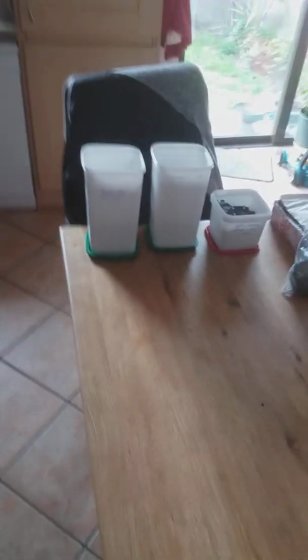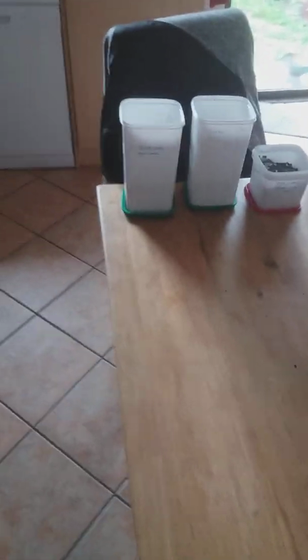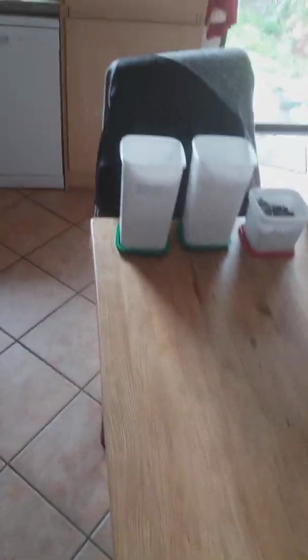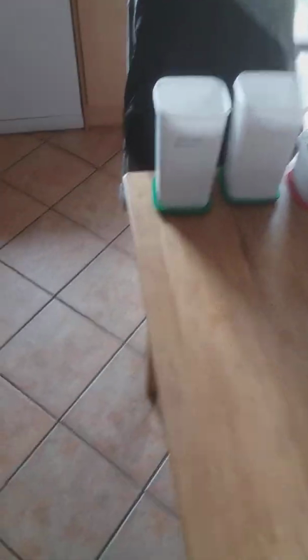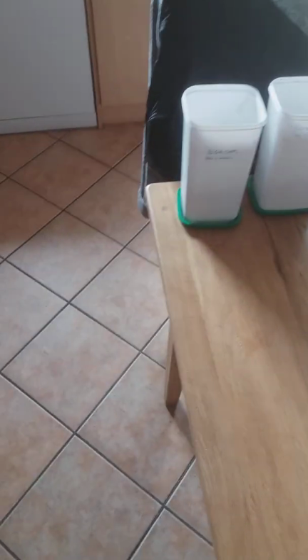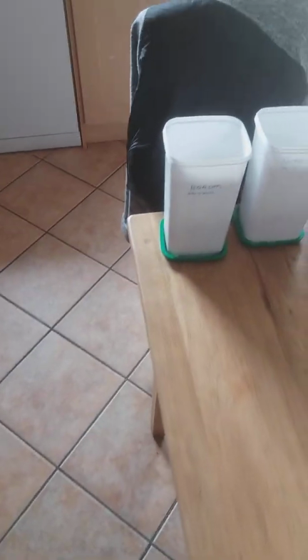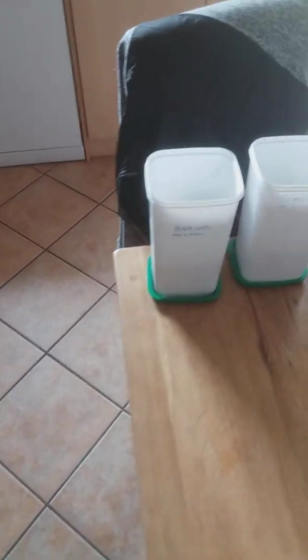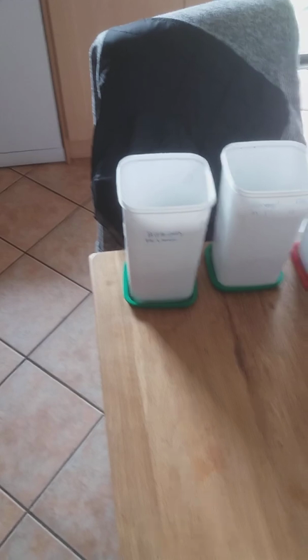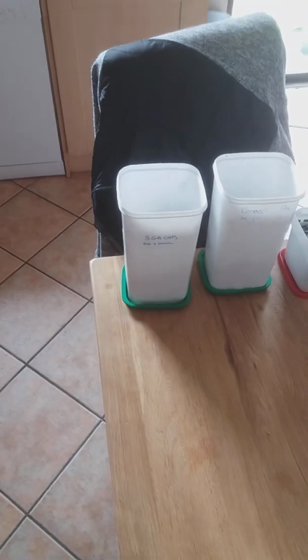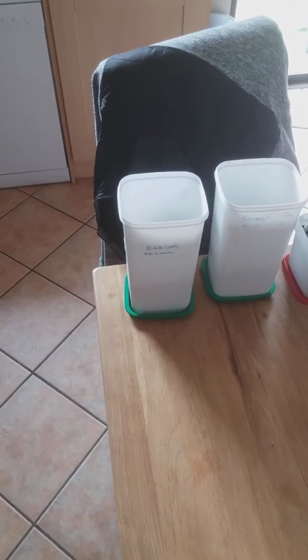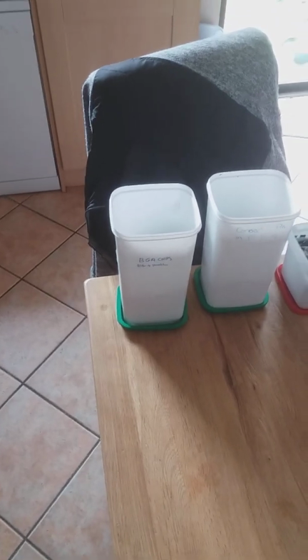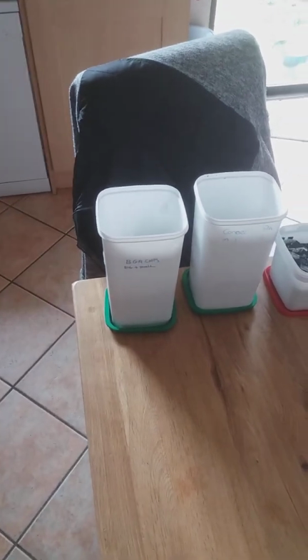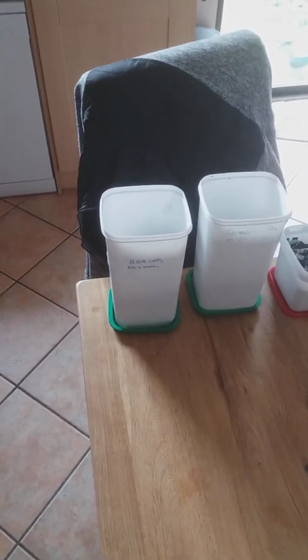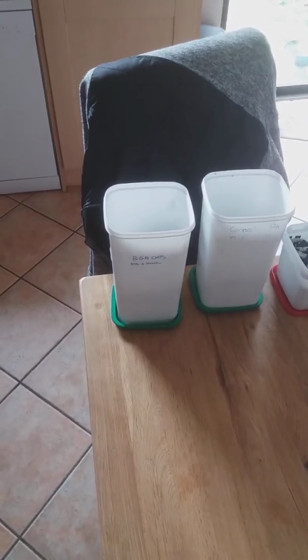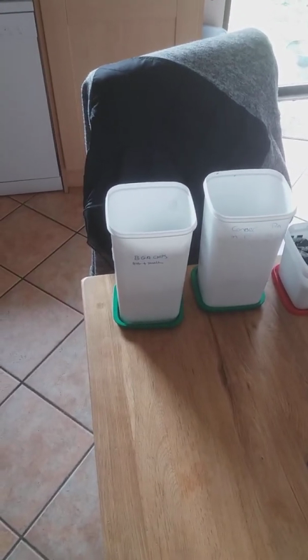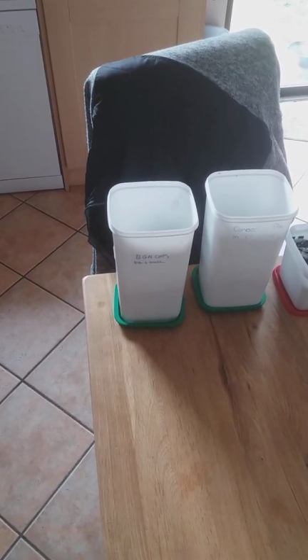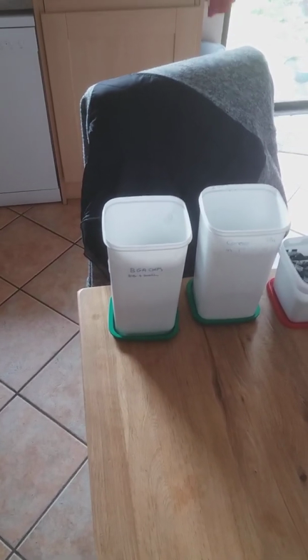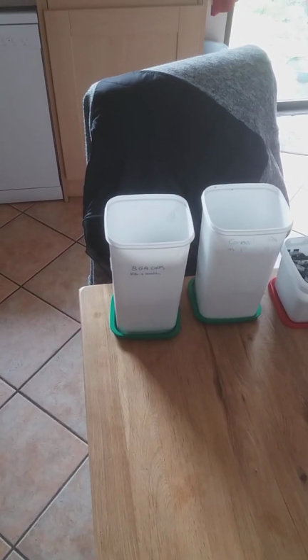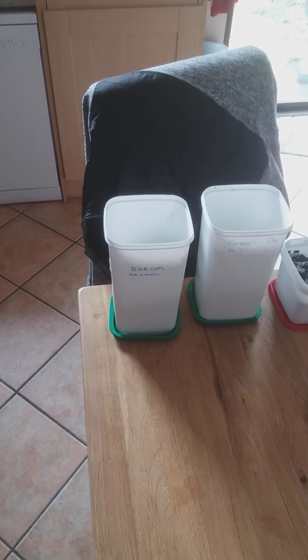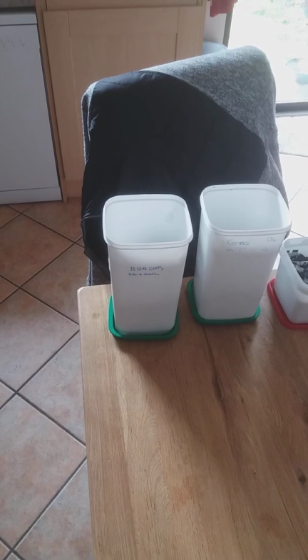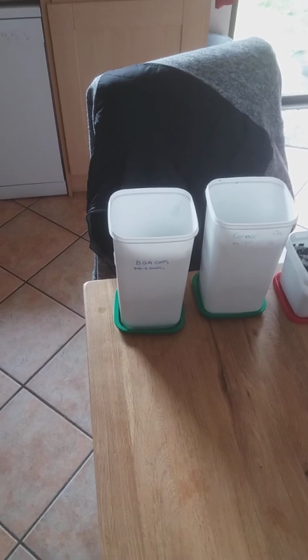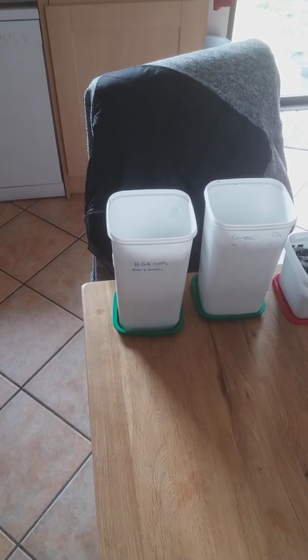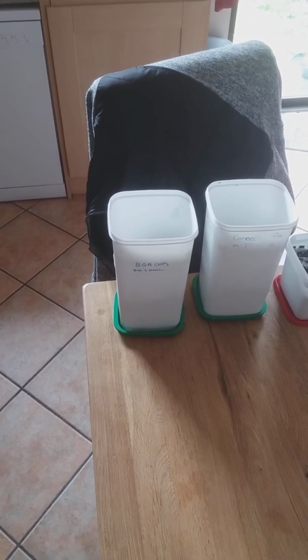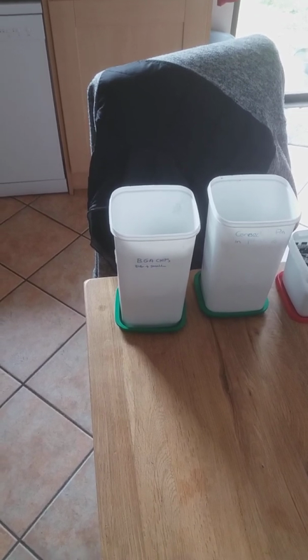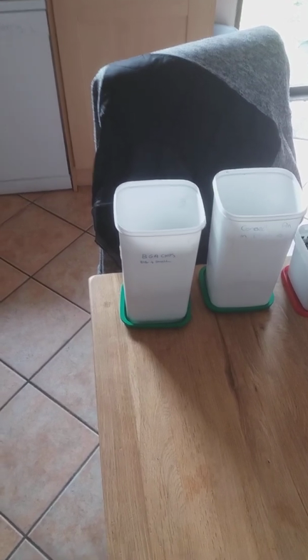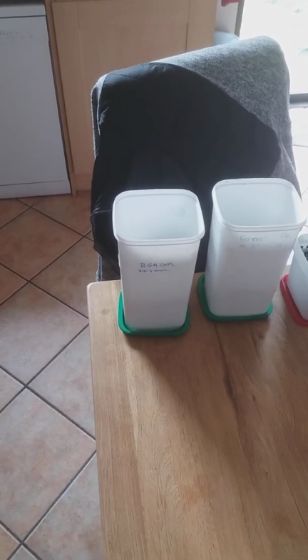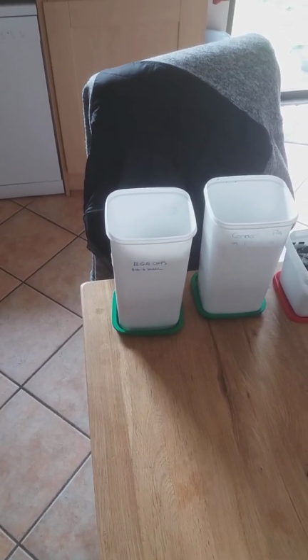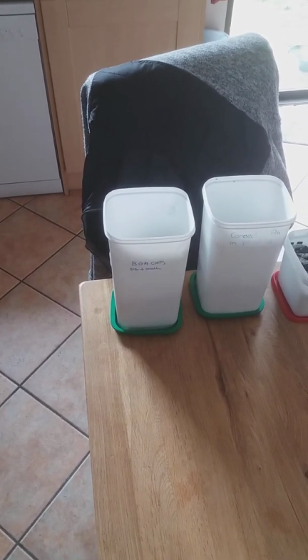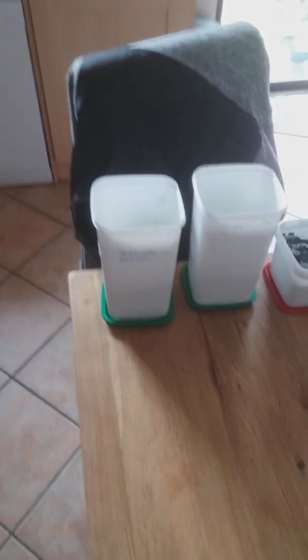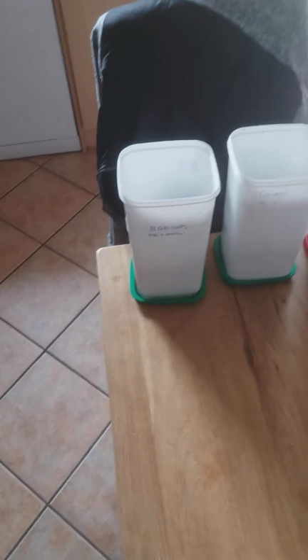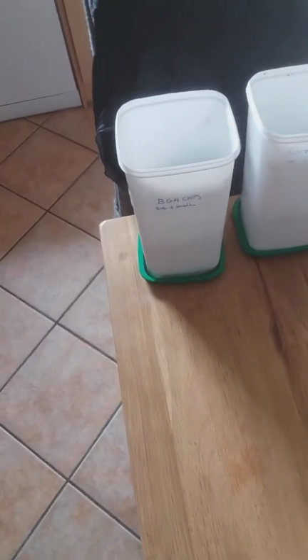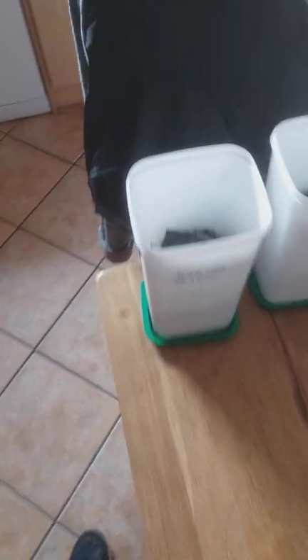Here are some of the materials I'm hoping to process. I'm inside my house at the moment — I have my own workshop and I will show you that in due course. Today is not a nice day outside so I'm just inside going through what I have.